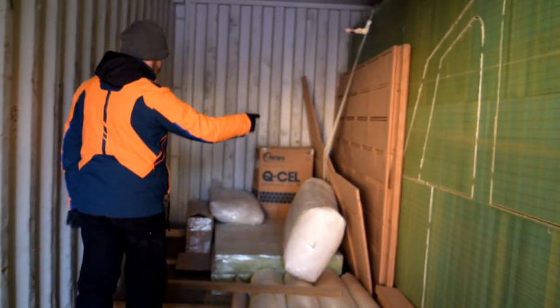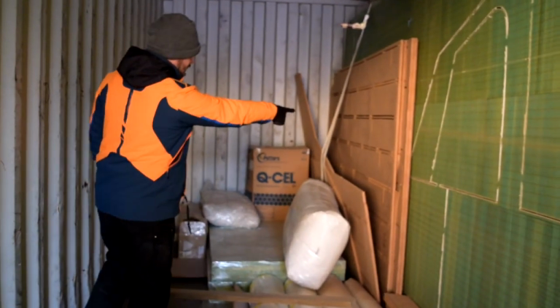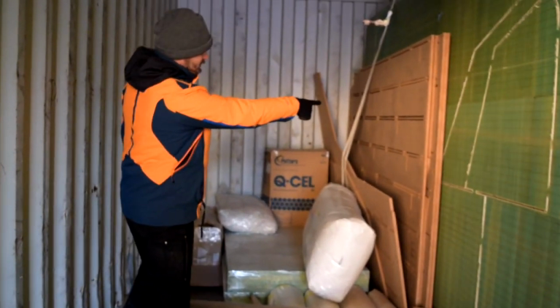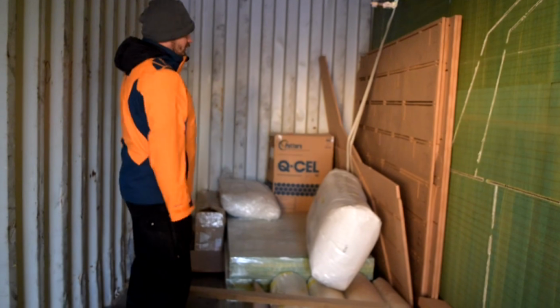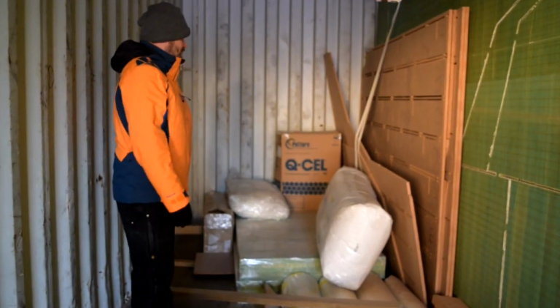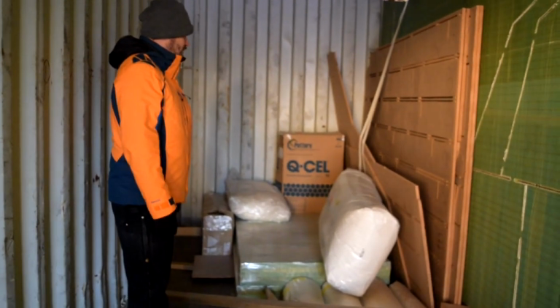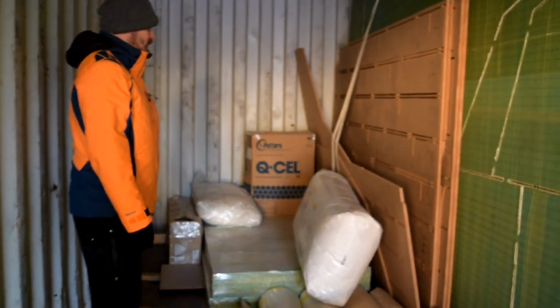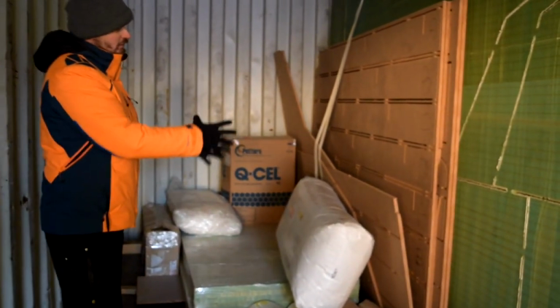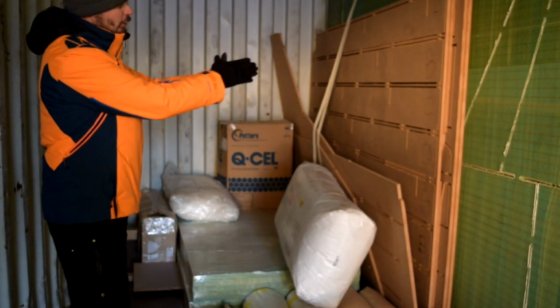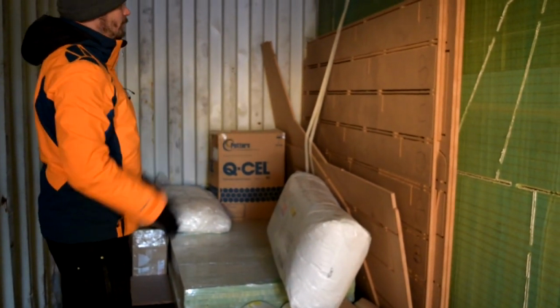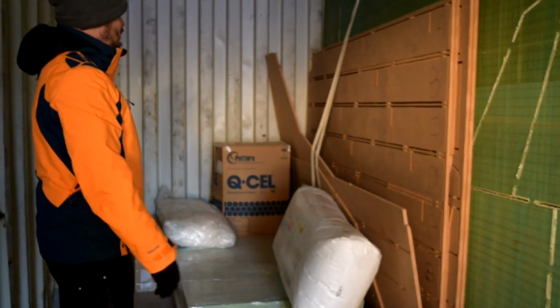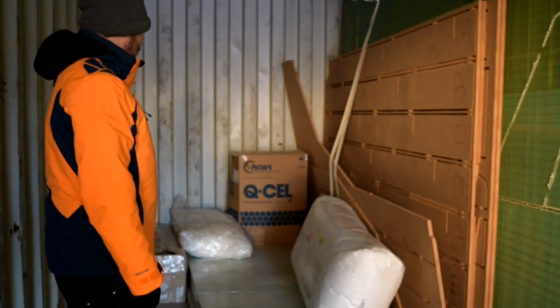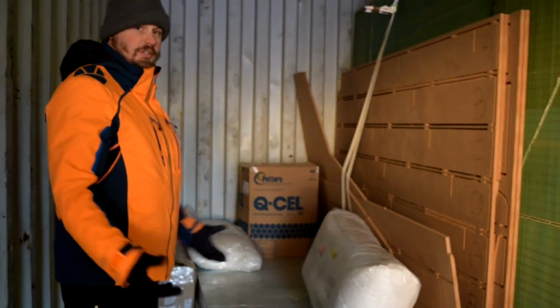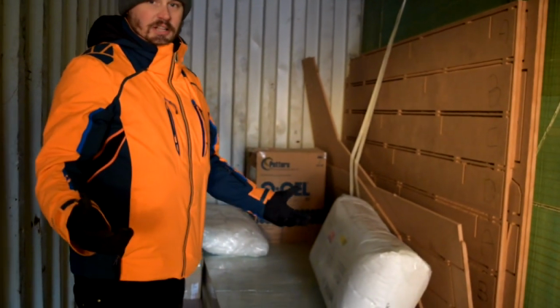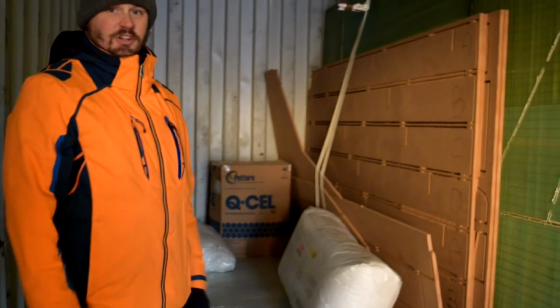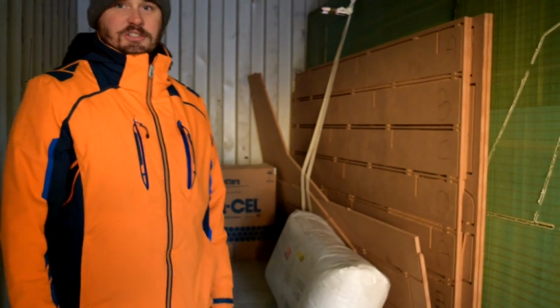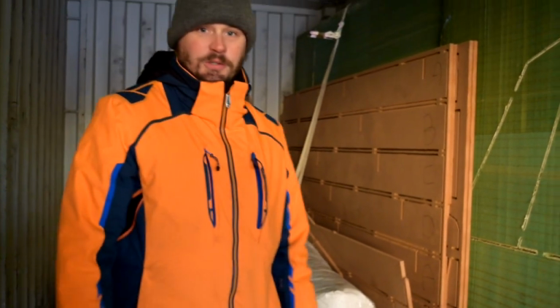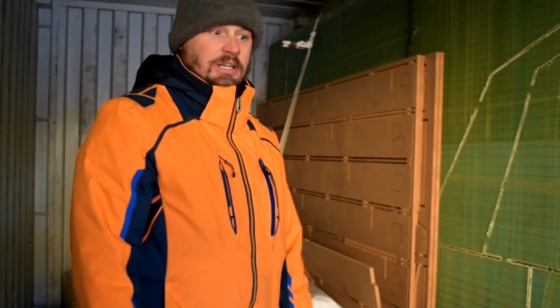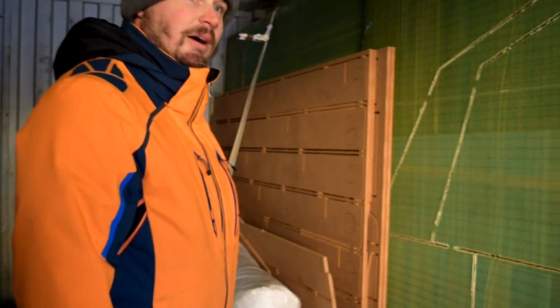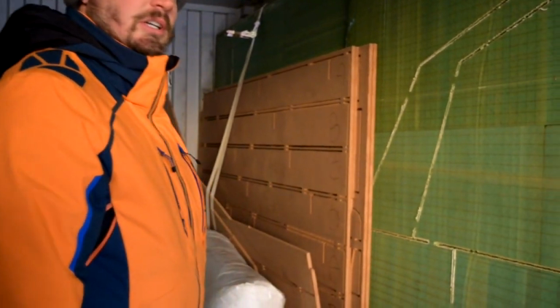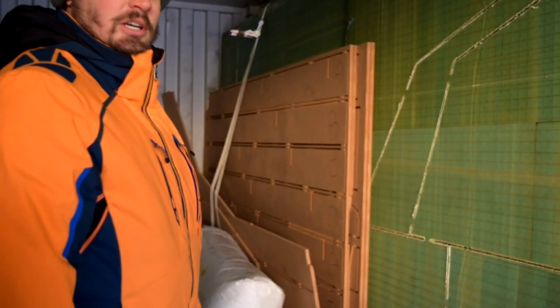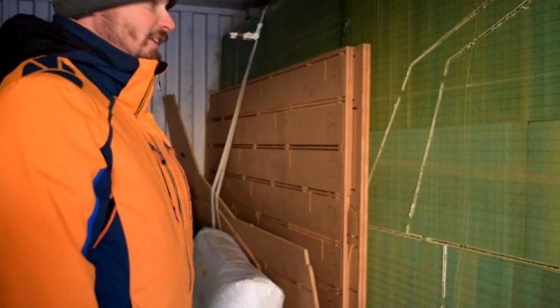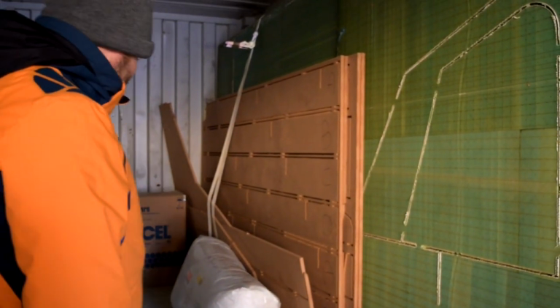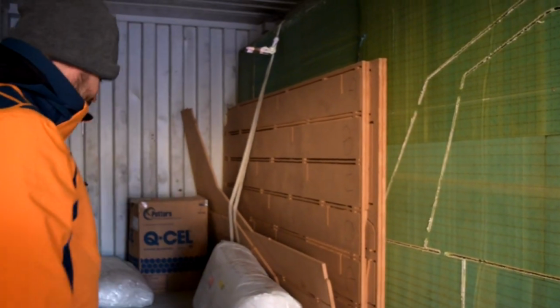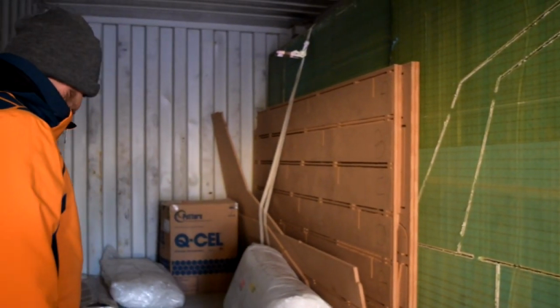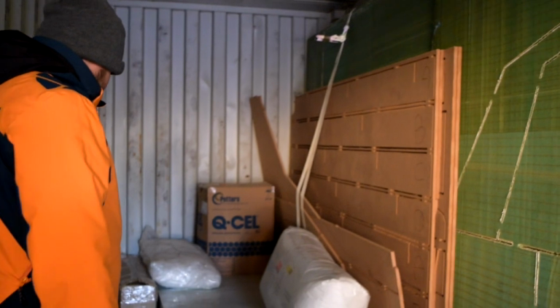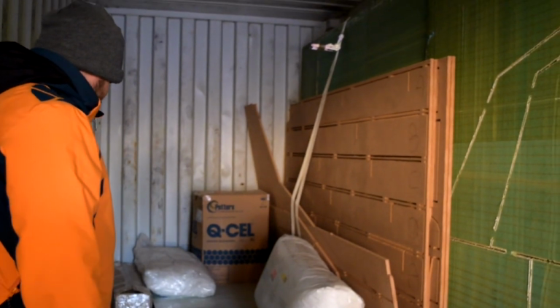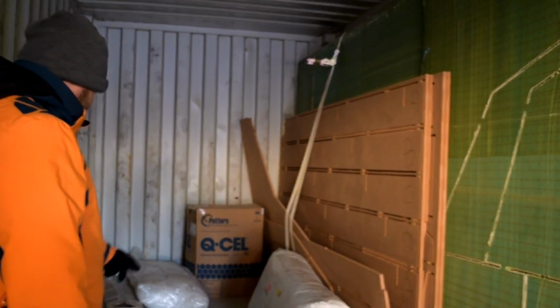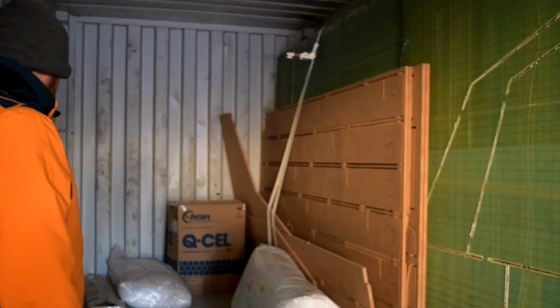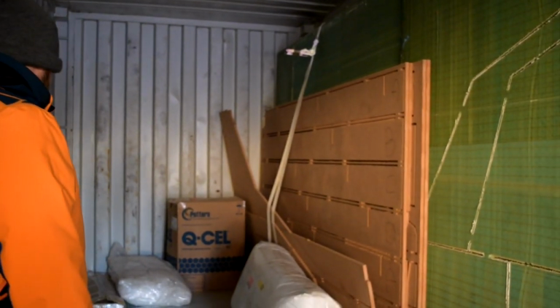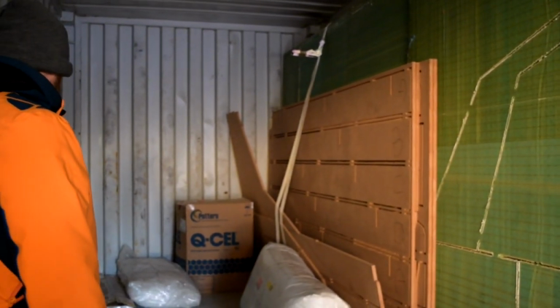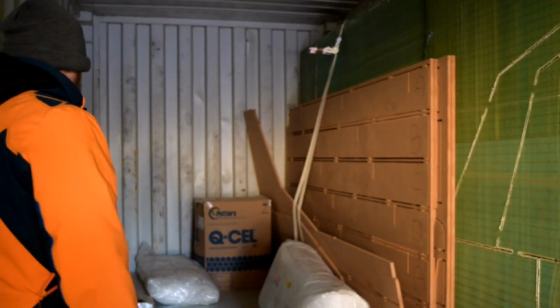This here is red cedar — this is what the furniture in the boat is made out of. So this is kind of the world's largest puzzle. Cedar smells good. And then additionally, more foam core.